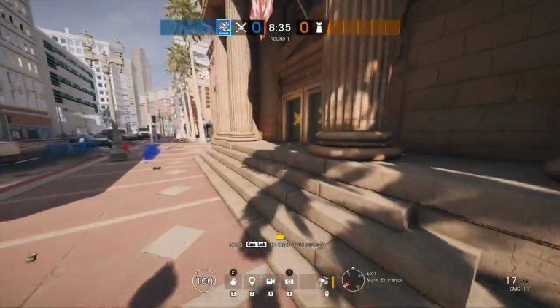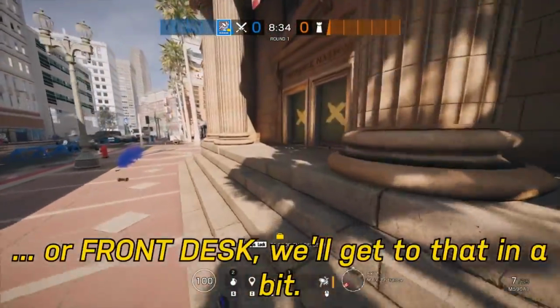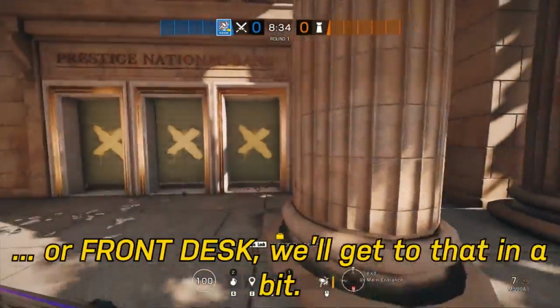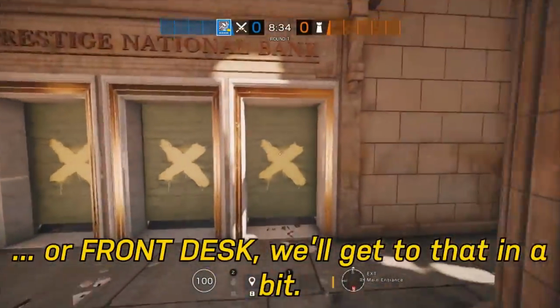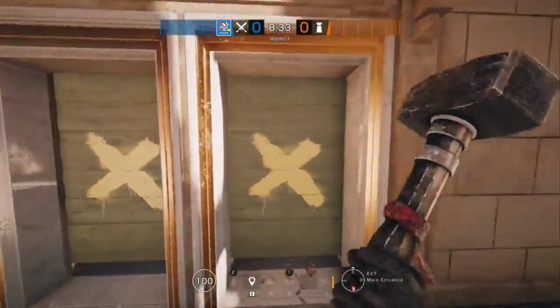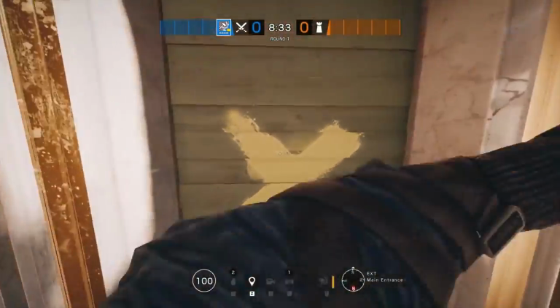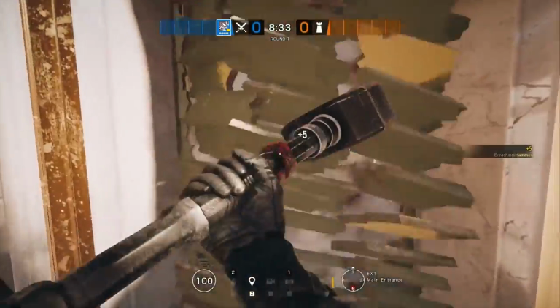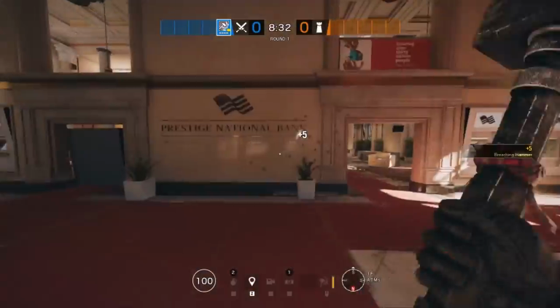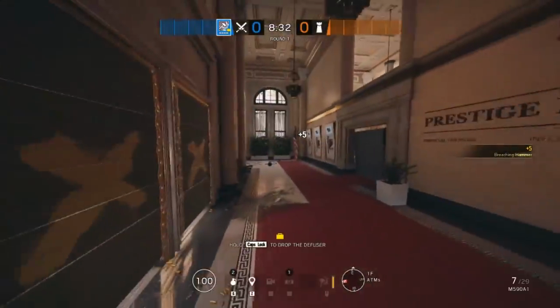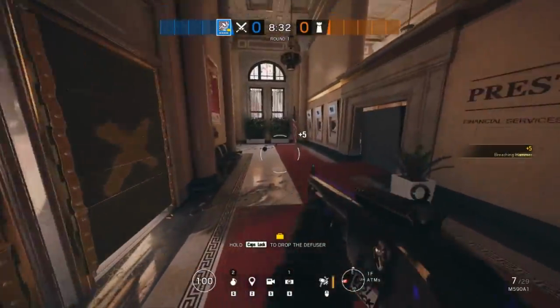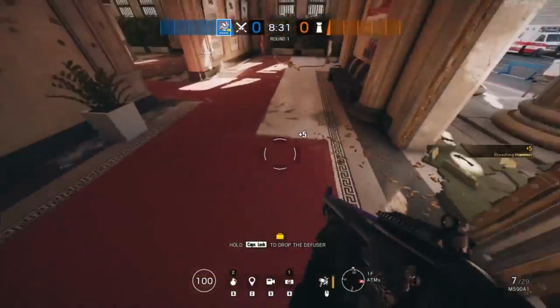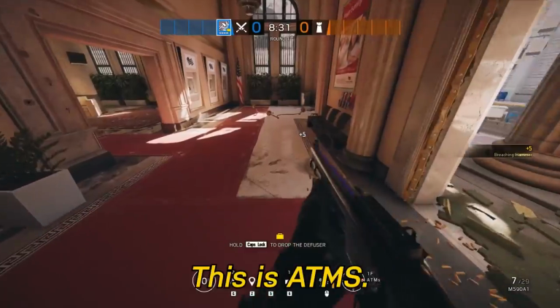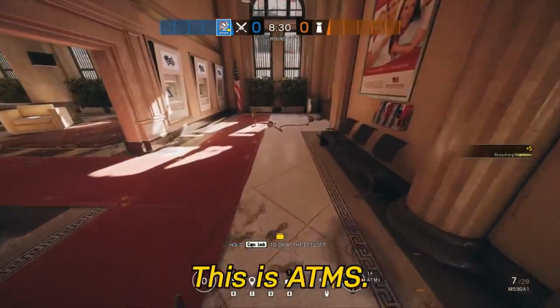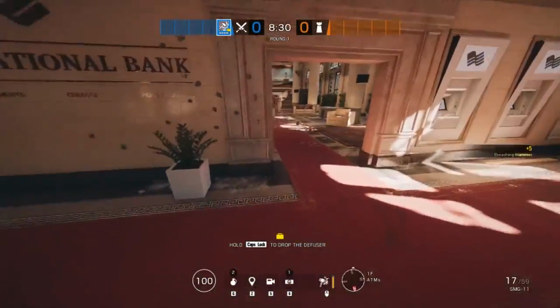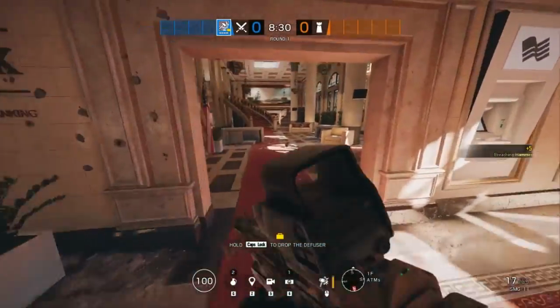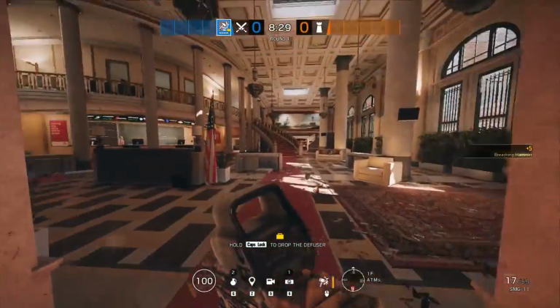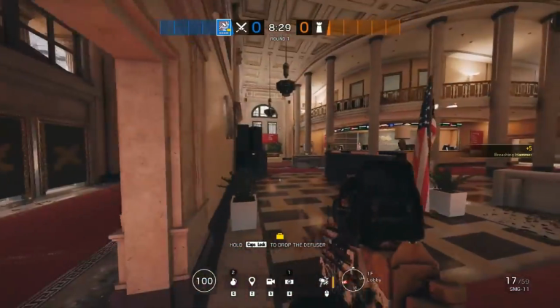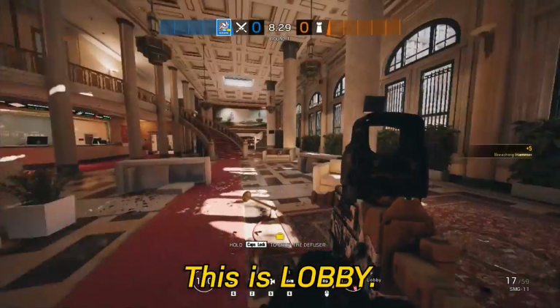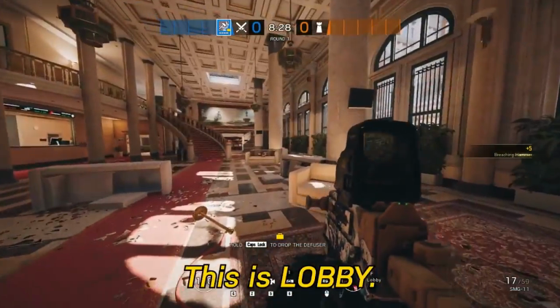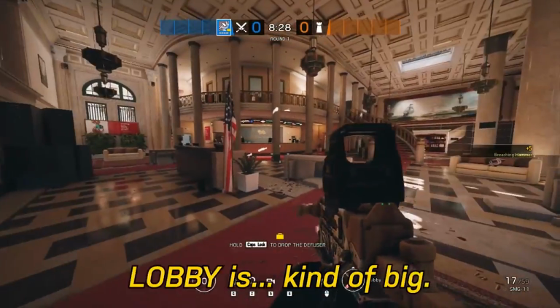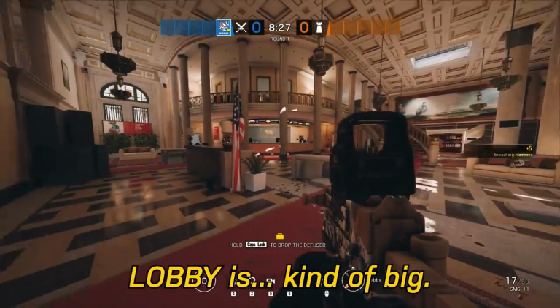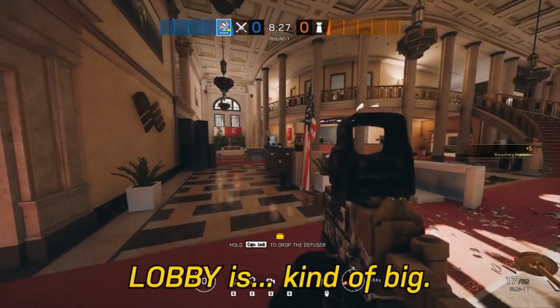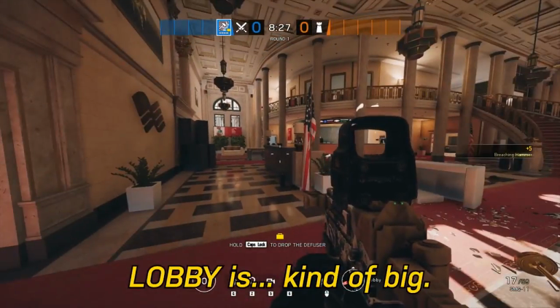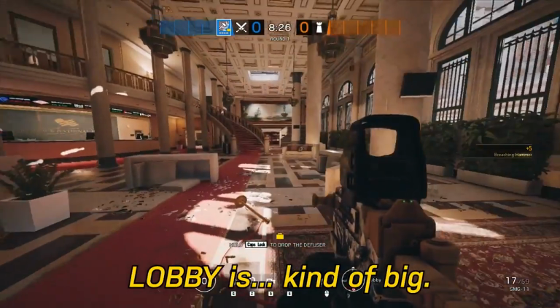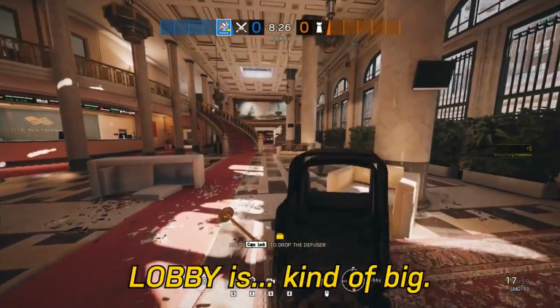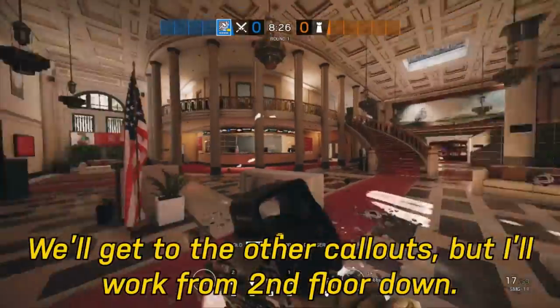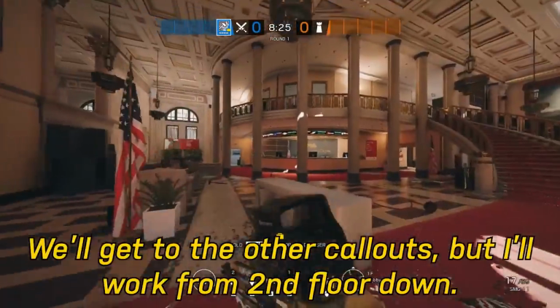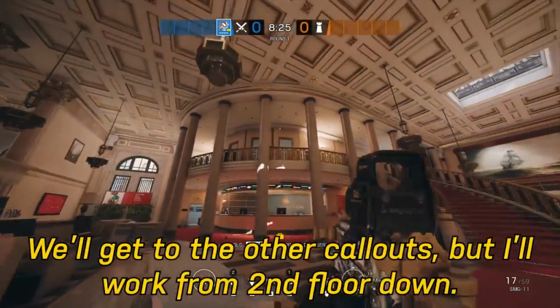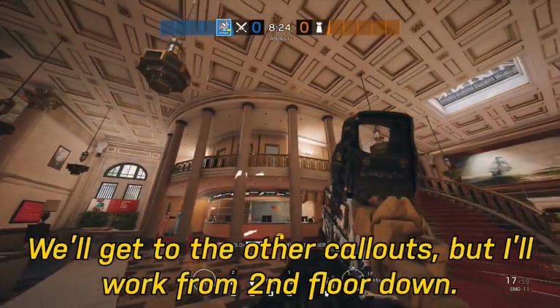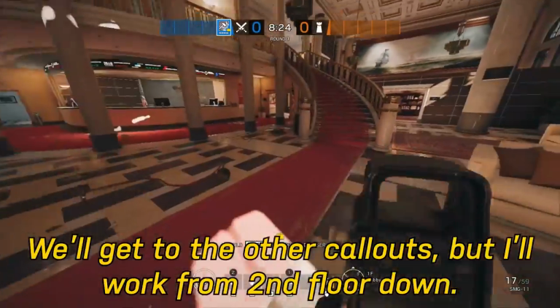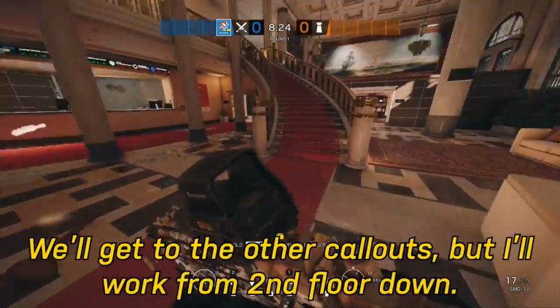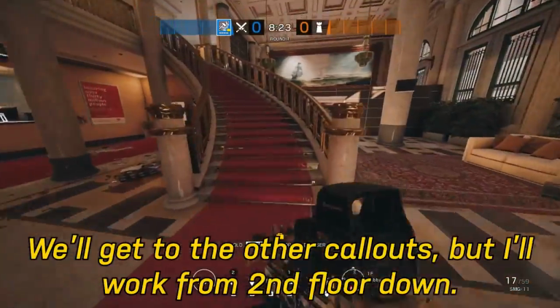Front Desk, we'll get to that in a bit. This is ATMs. This is Lobby — Lobby is kind of big, we'll get to the other callouts, but I'm gonna work from second floor down.